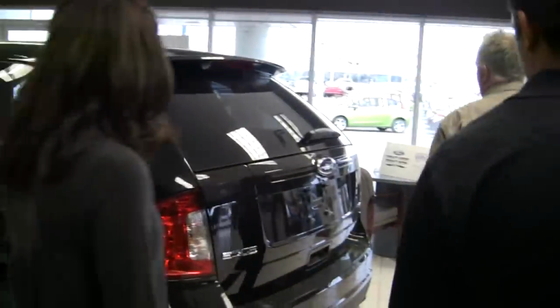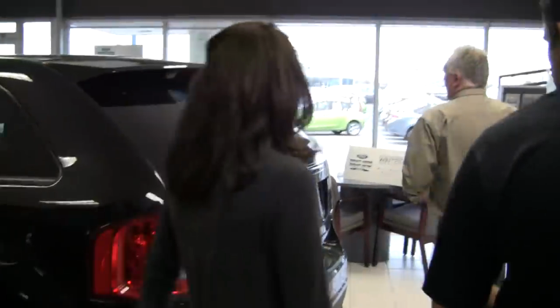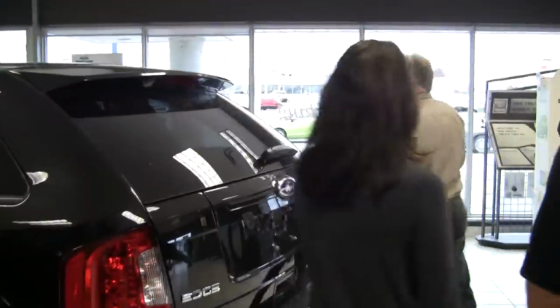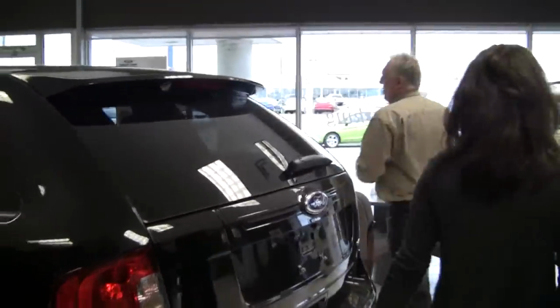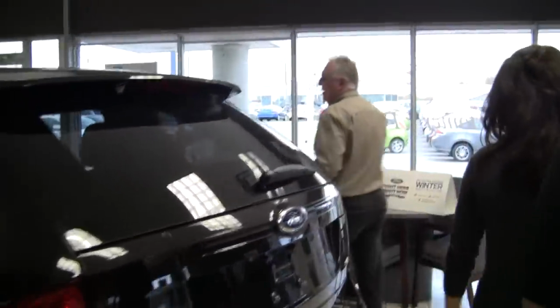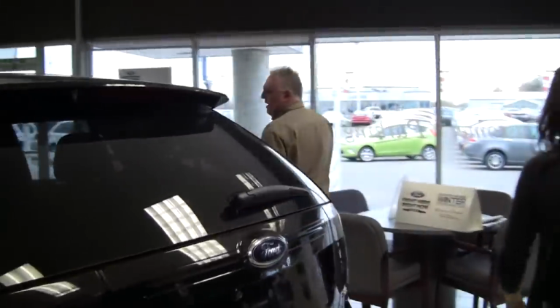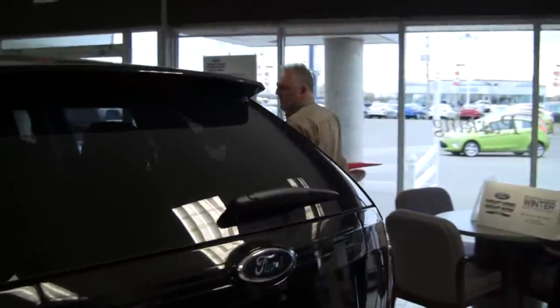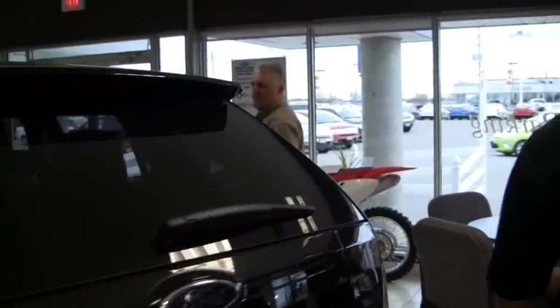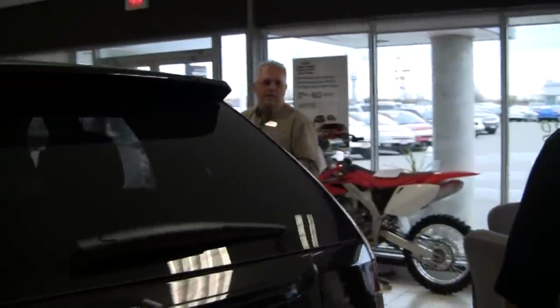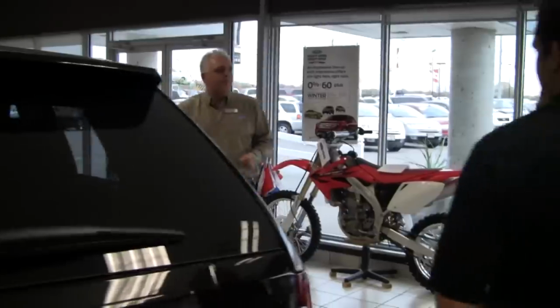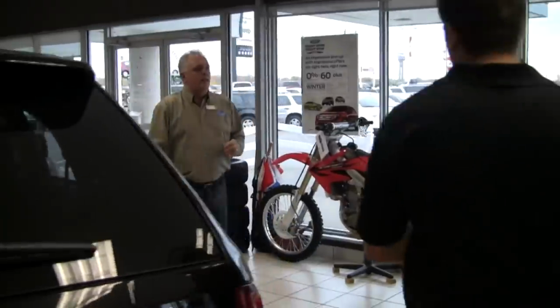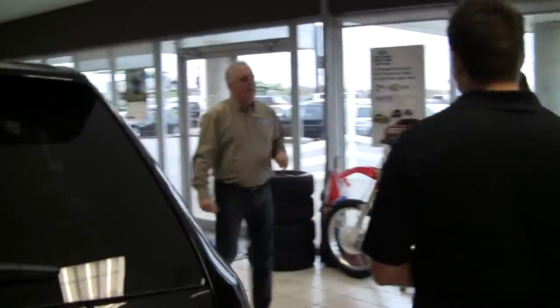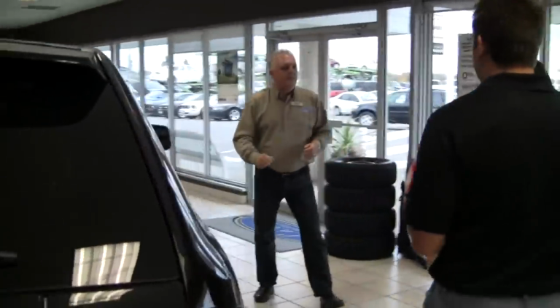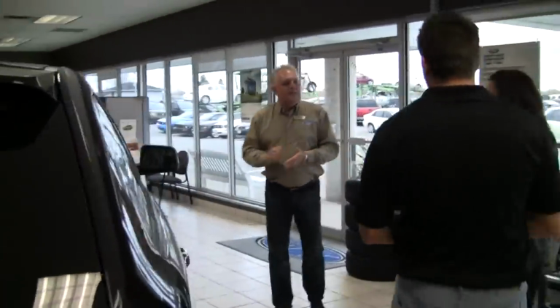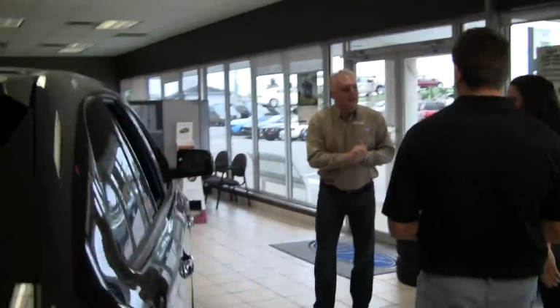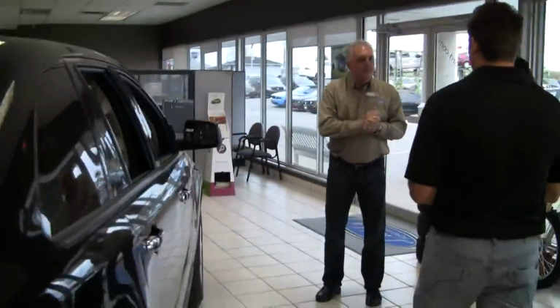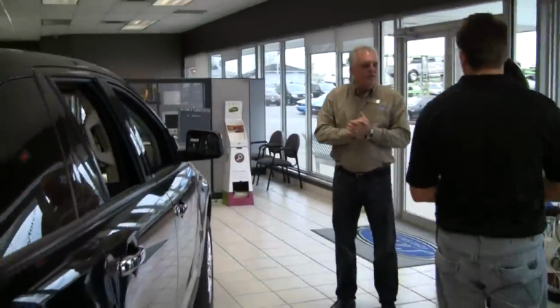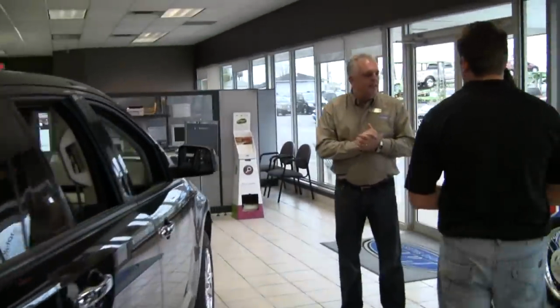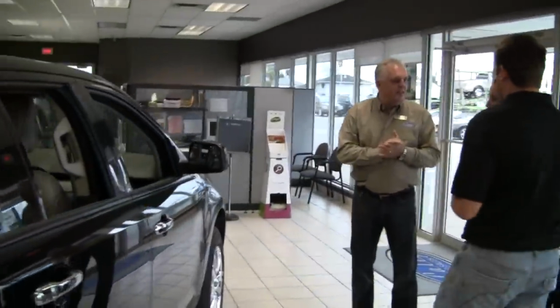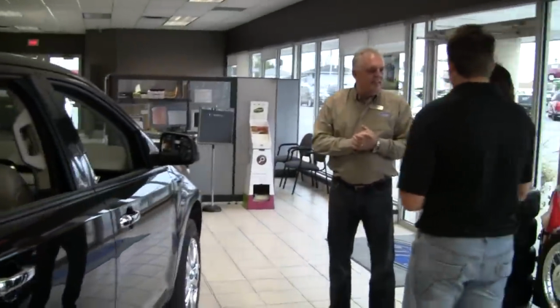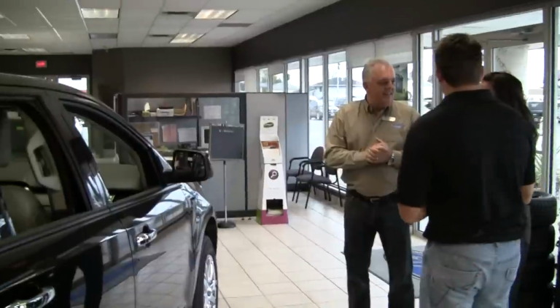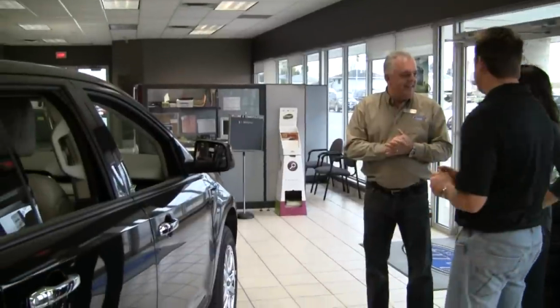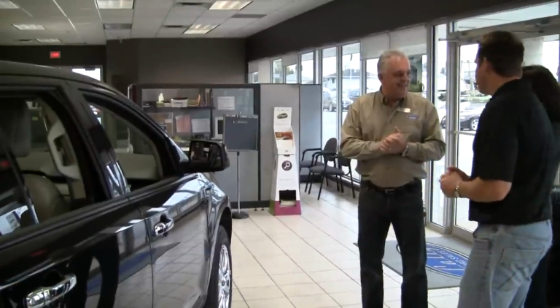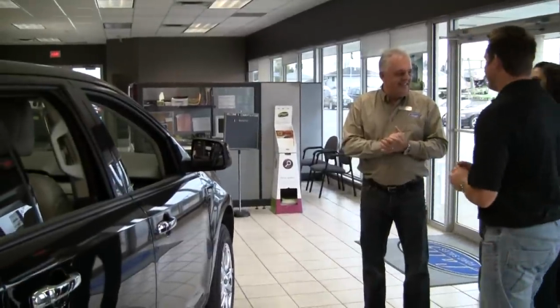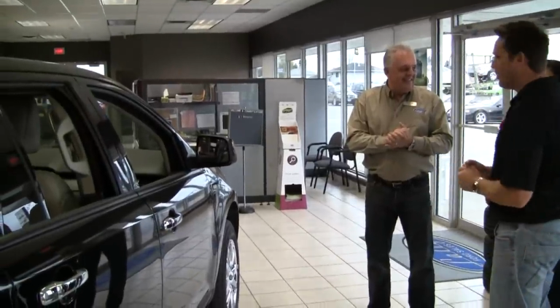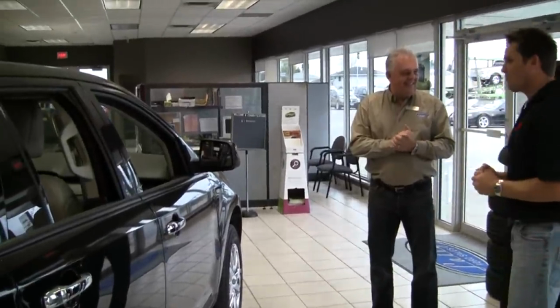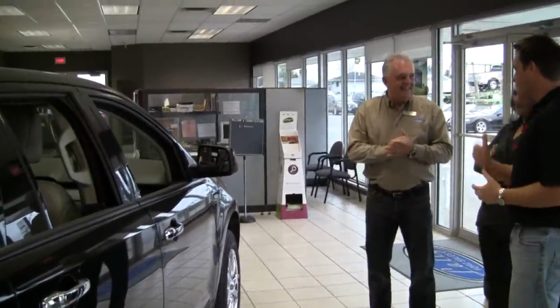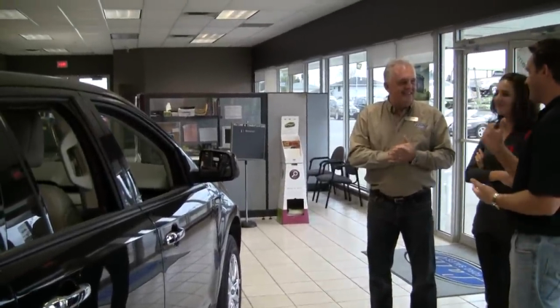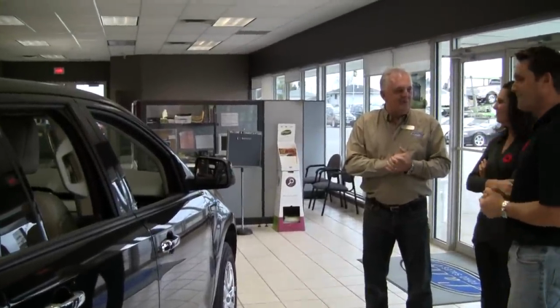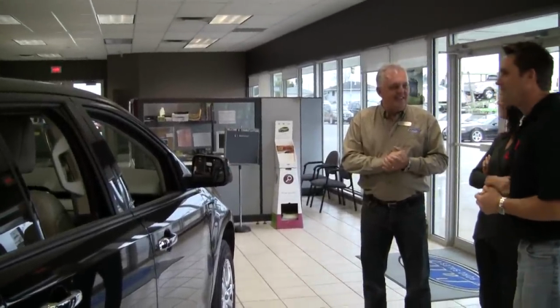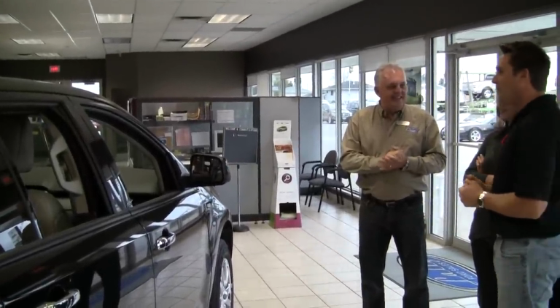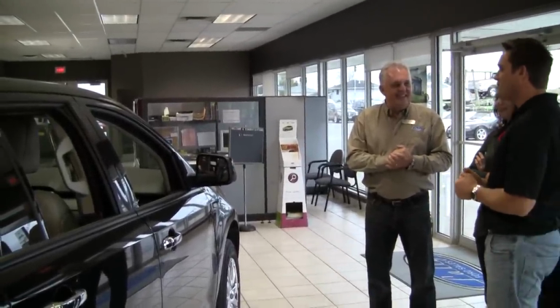Do you have any children? Yeah. How many kids? Two. How old are they? Two and five. They're cute. Adorable. Do any sports or anything like that? Not yet.